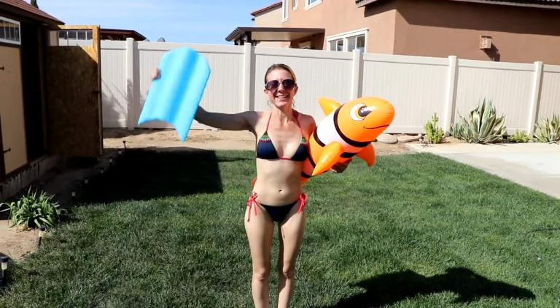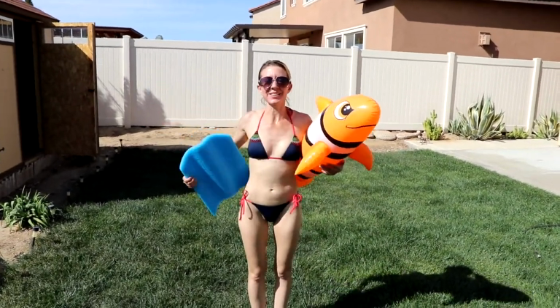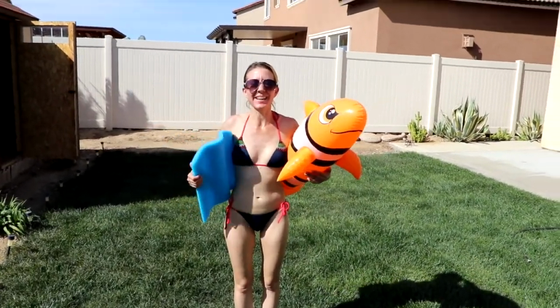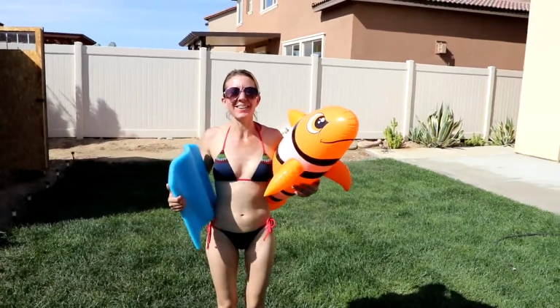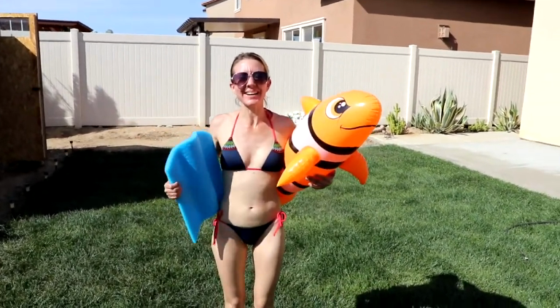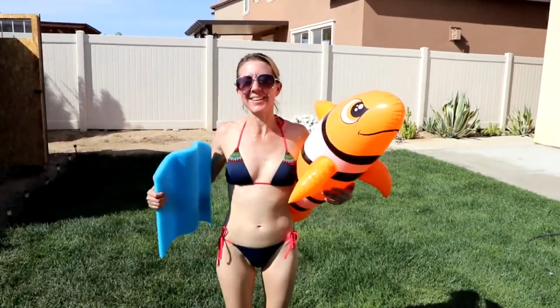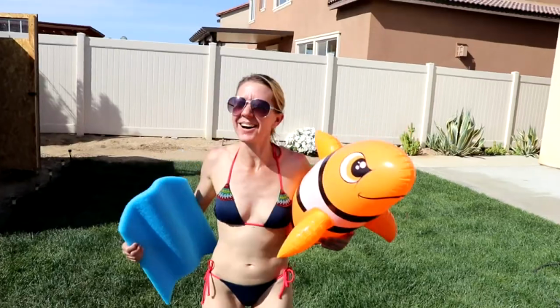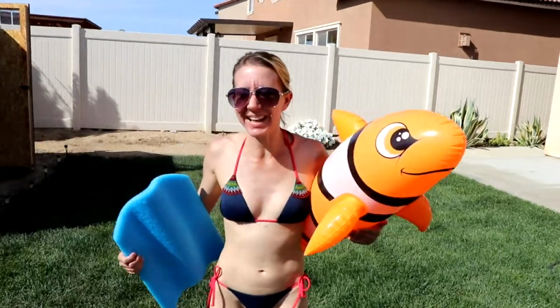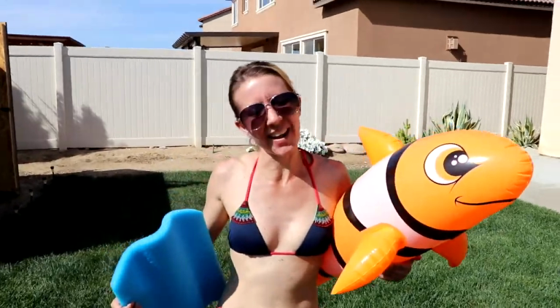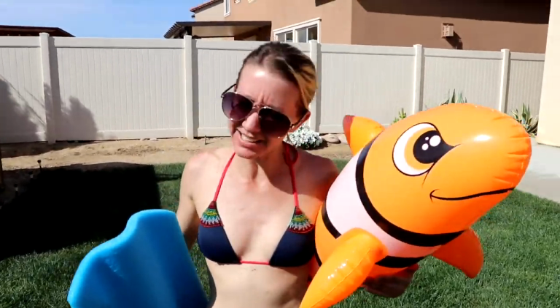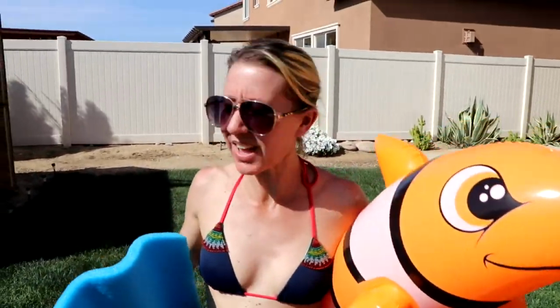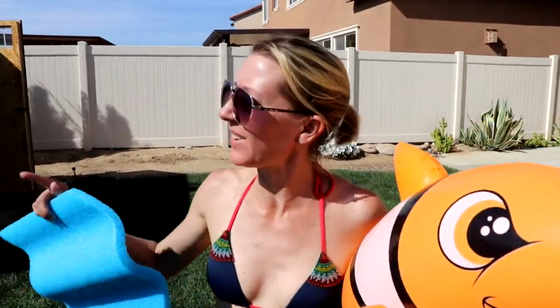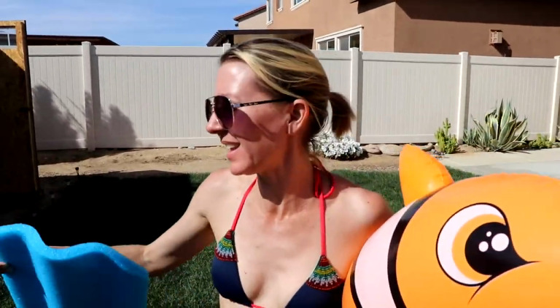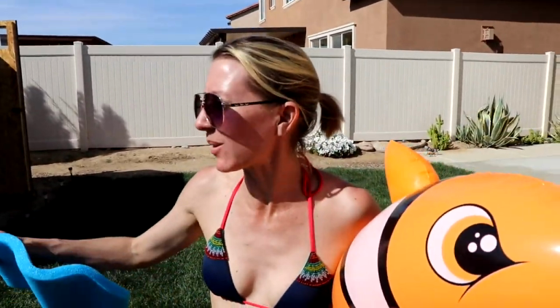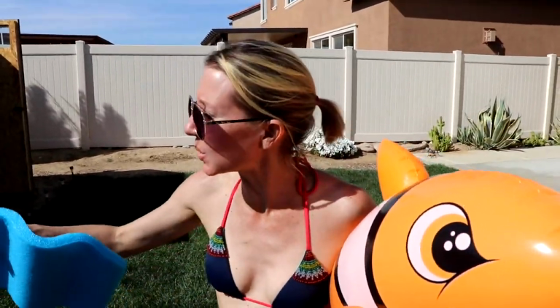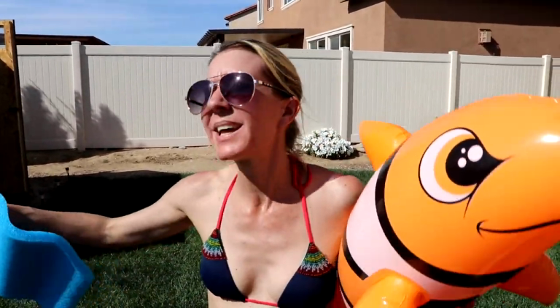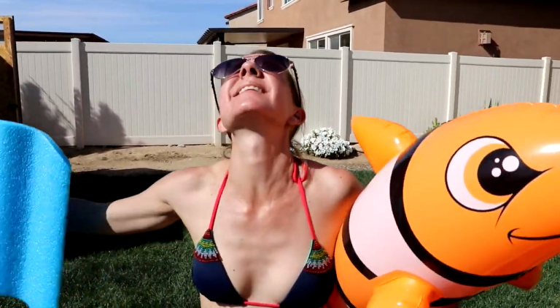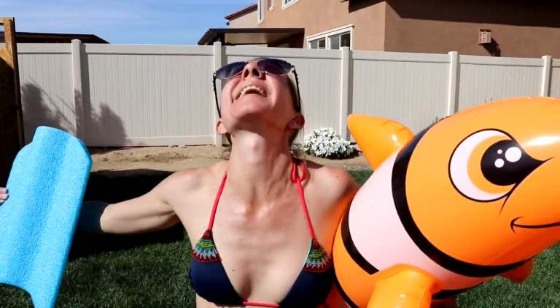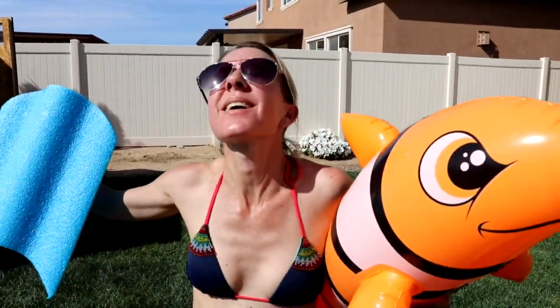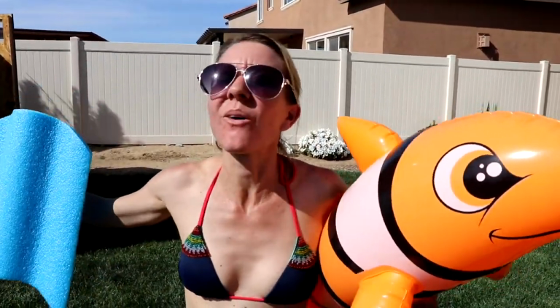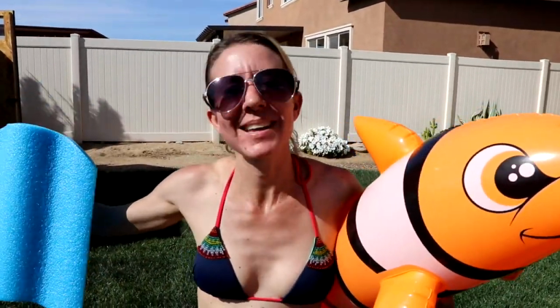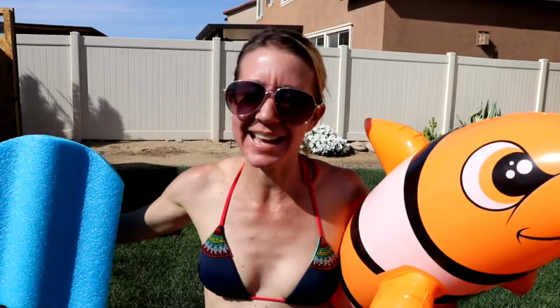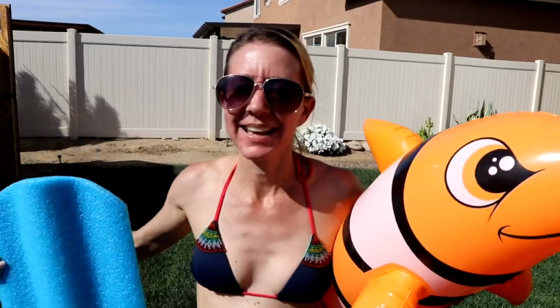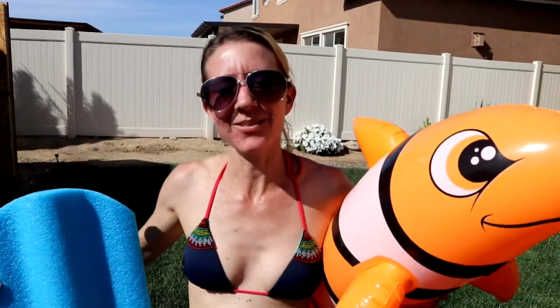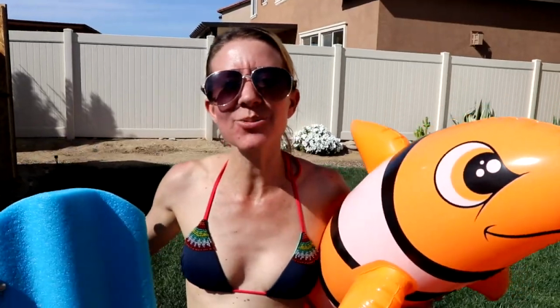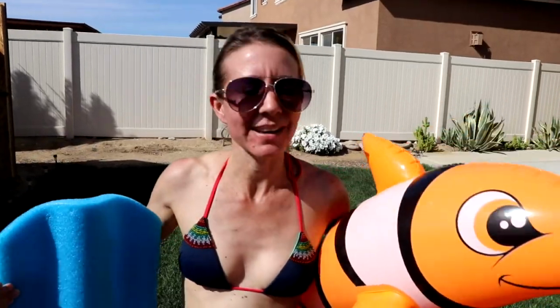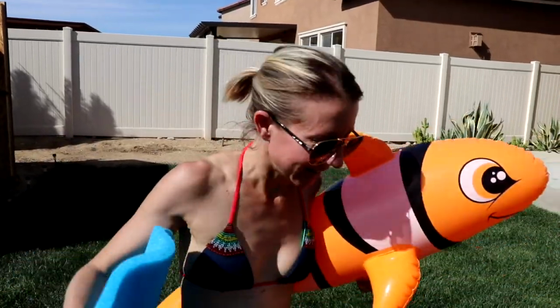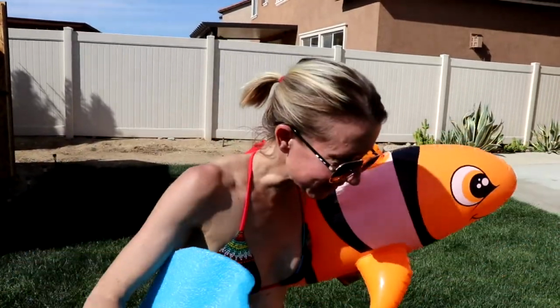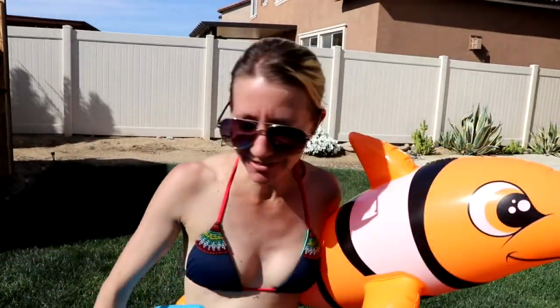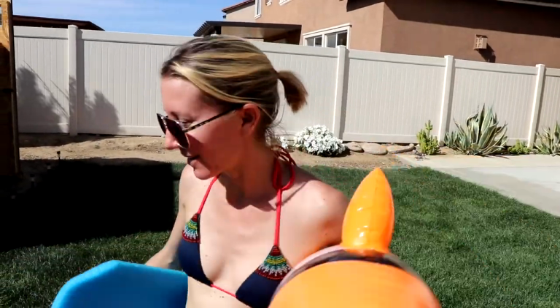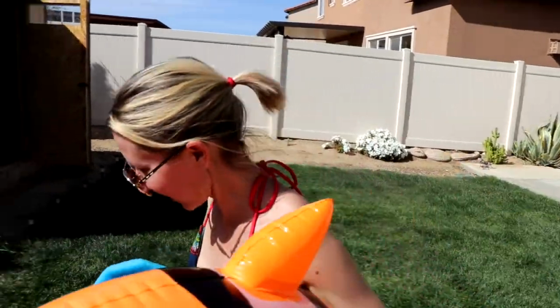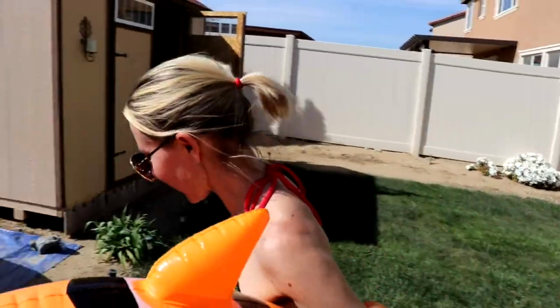Hi everybody! Welcome back to another awesome day, another awesome vlog. I'm heading into my pool. It's a nice warm day. I'm going swimming and so is Ray Ray. Come on, let's go.